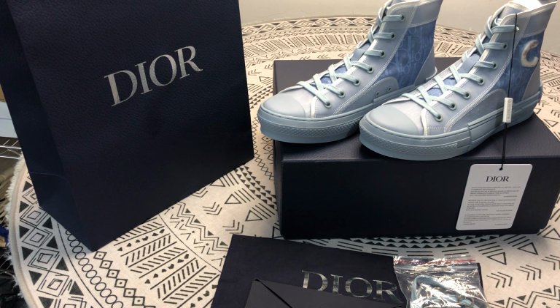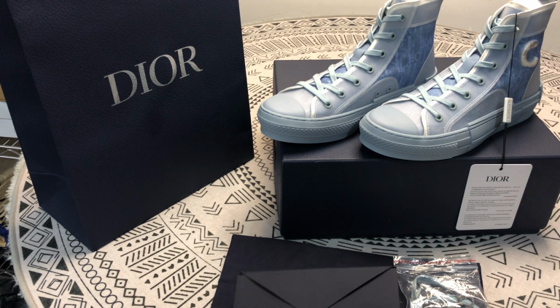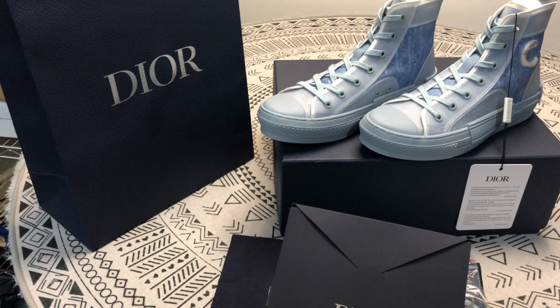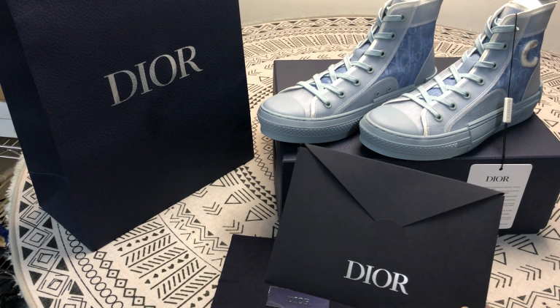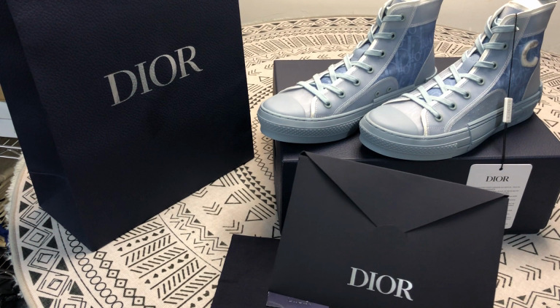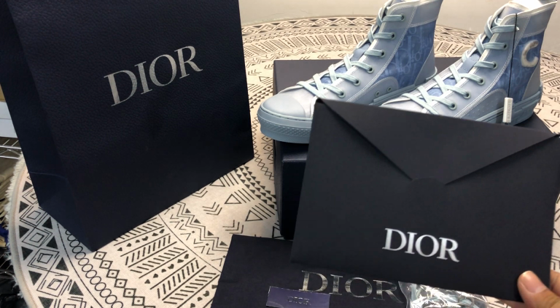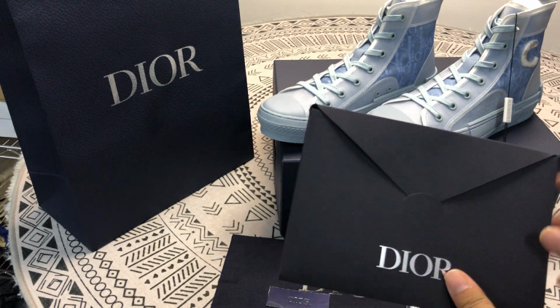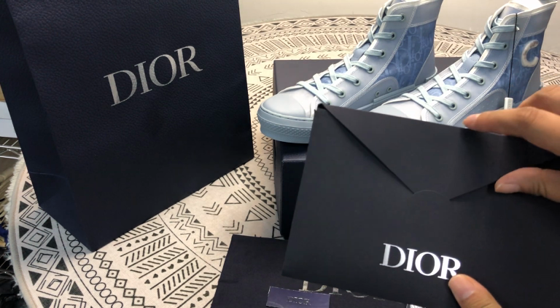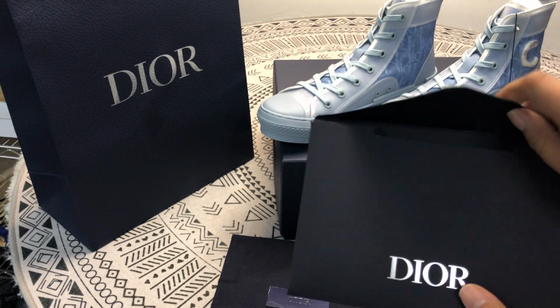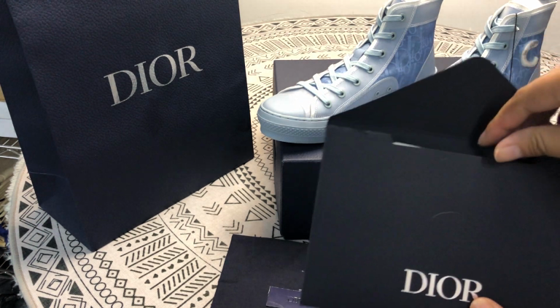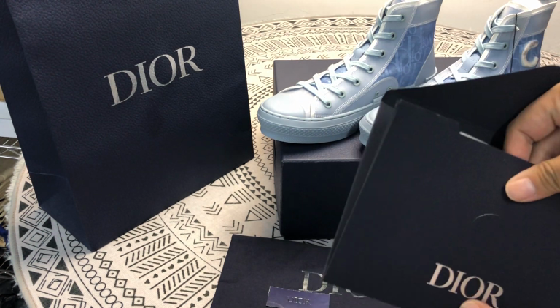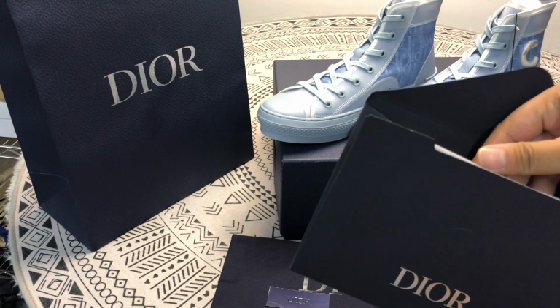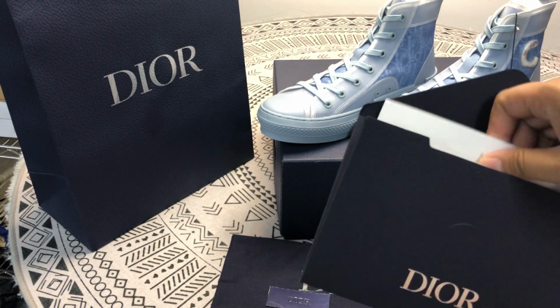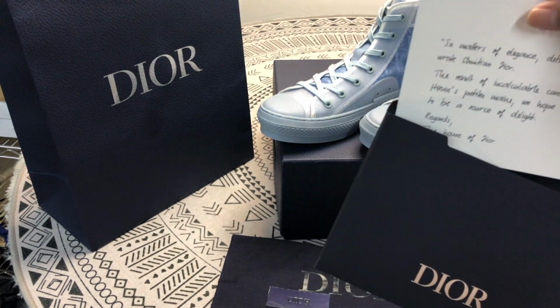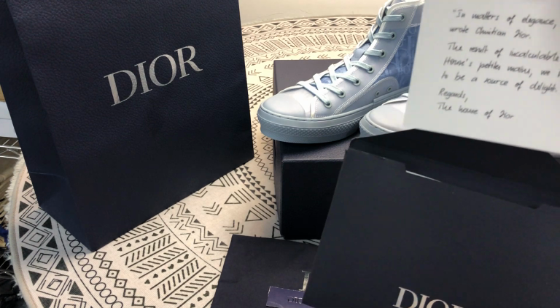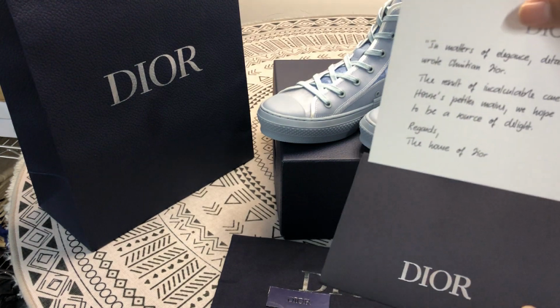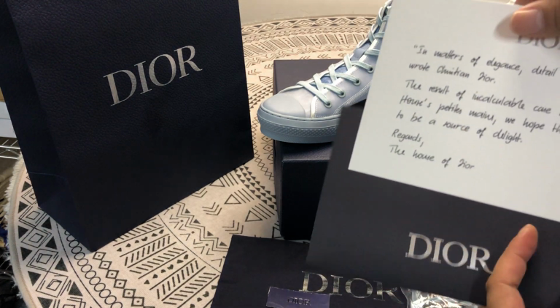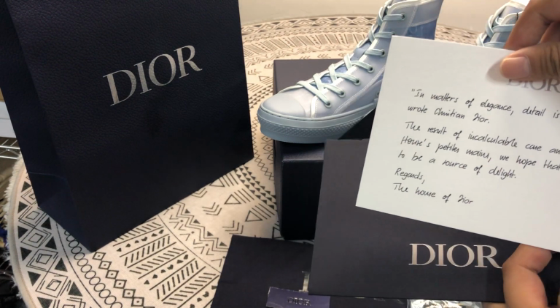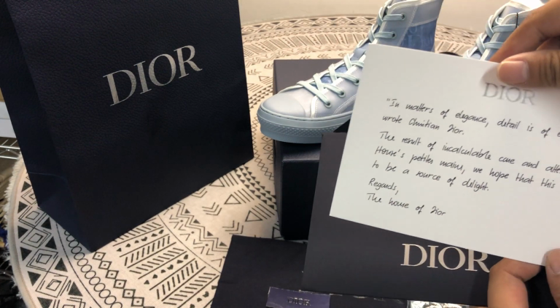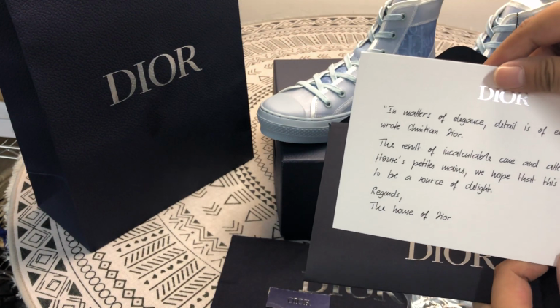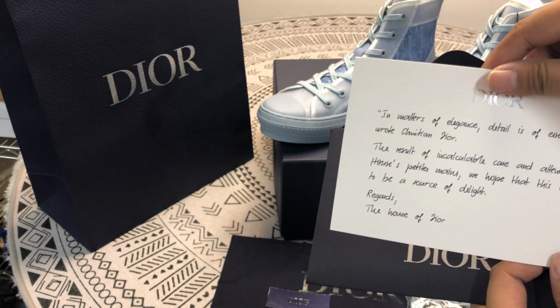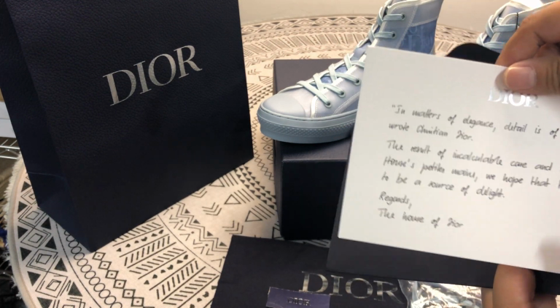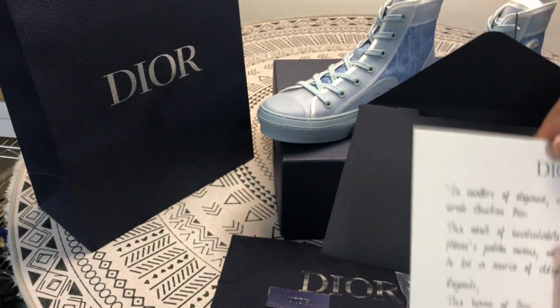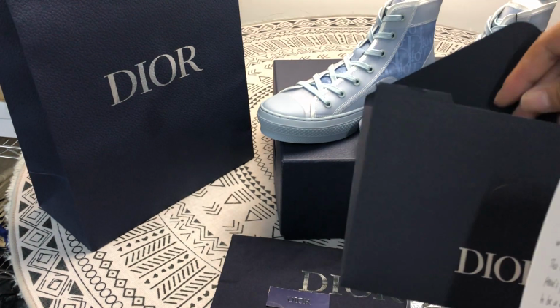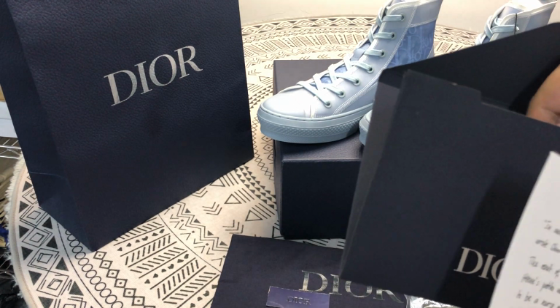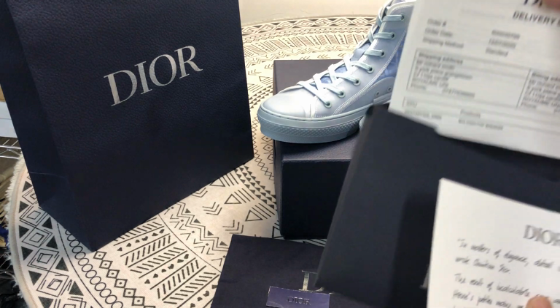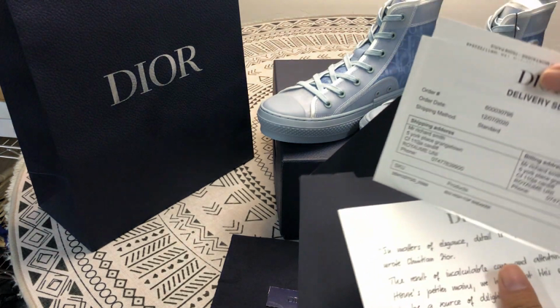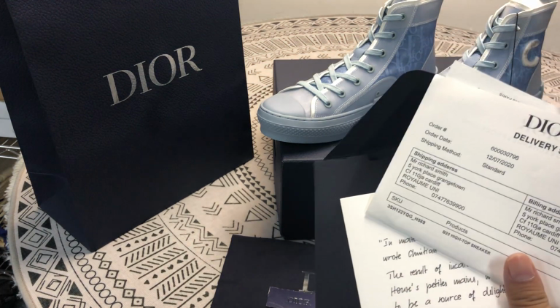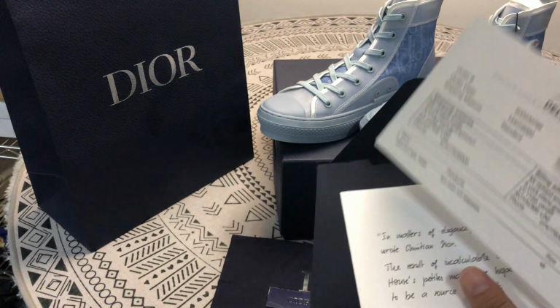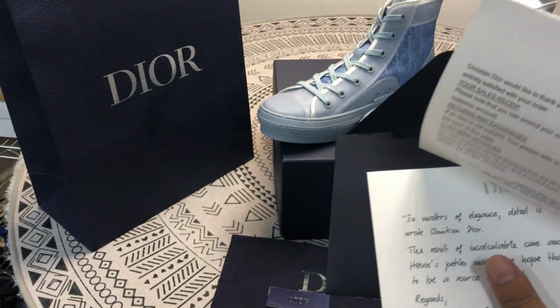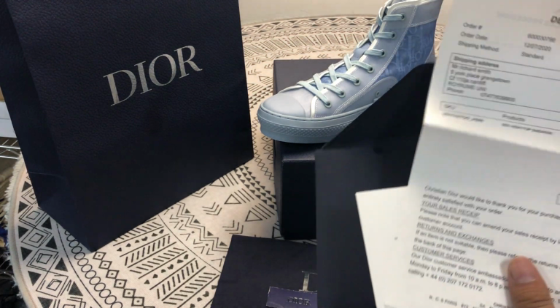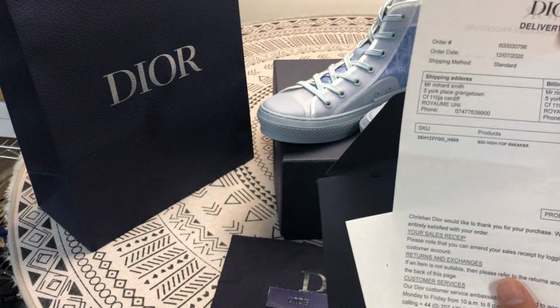First of all, this is the emerald notebook. Then this is the thank you note. This is the receipt and only we have it.